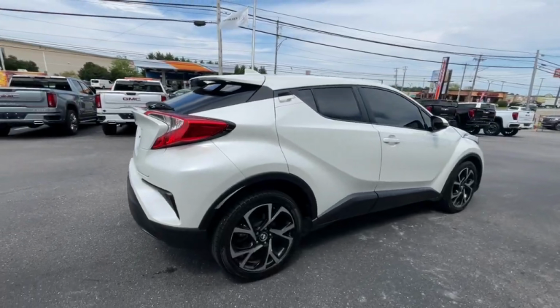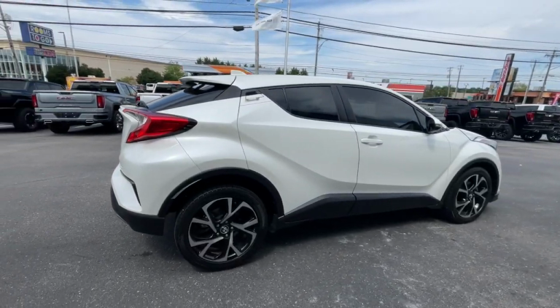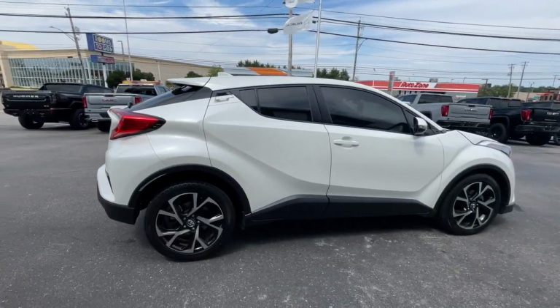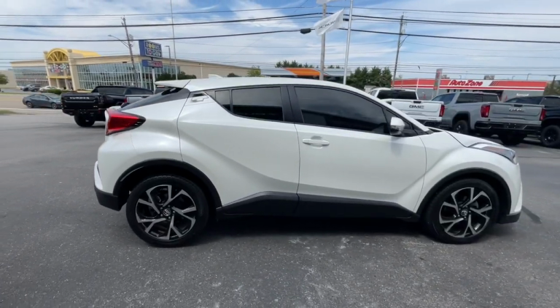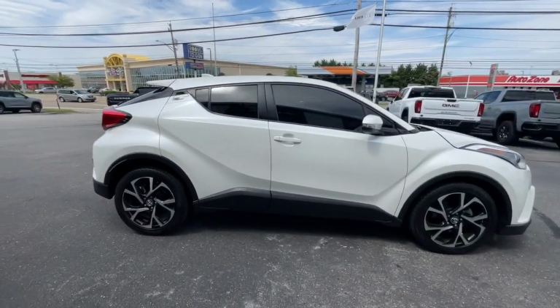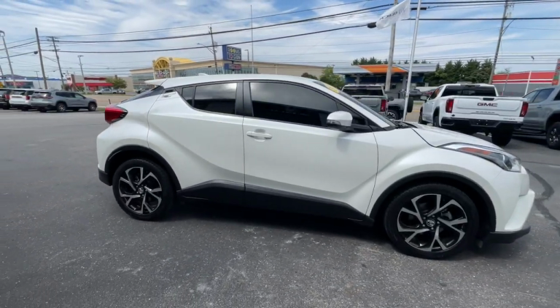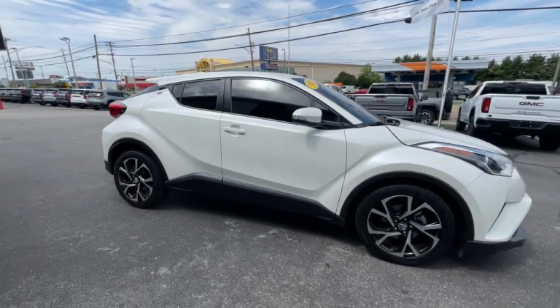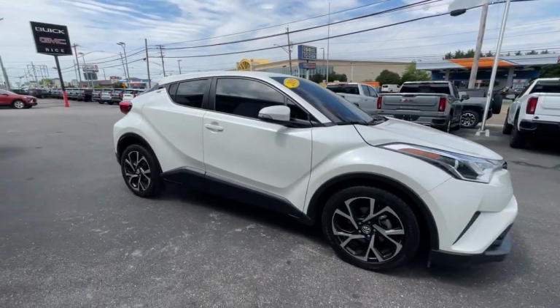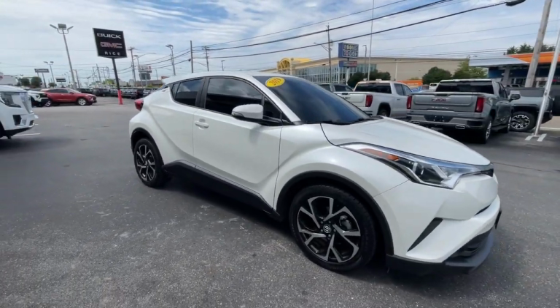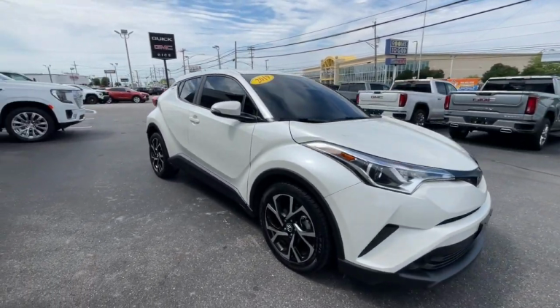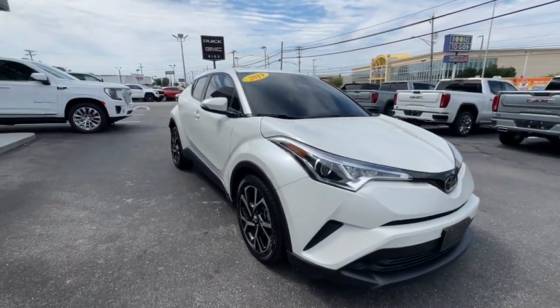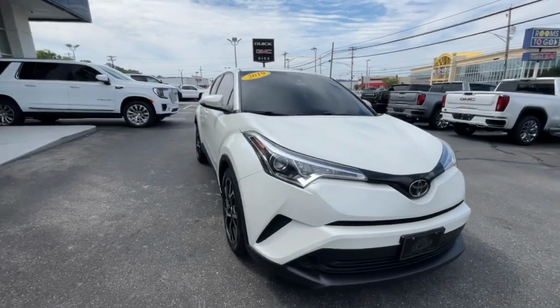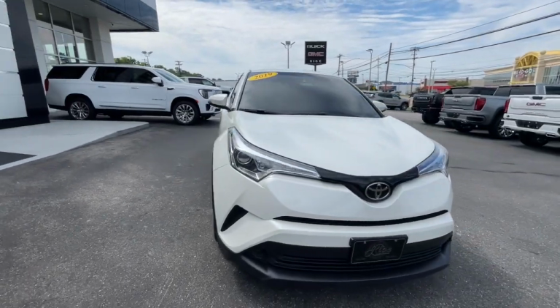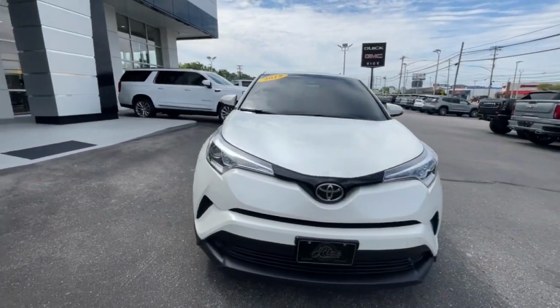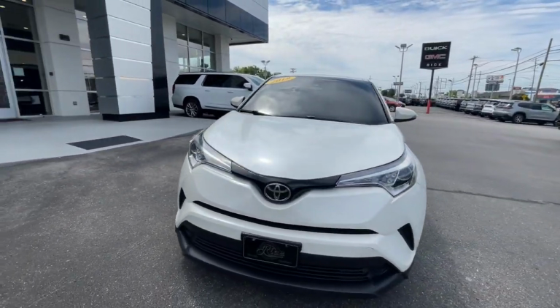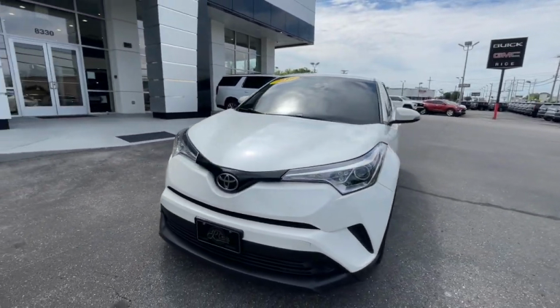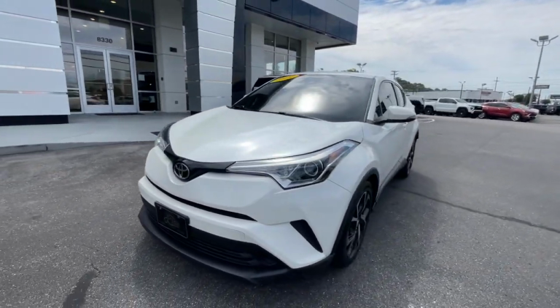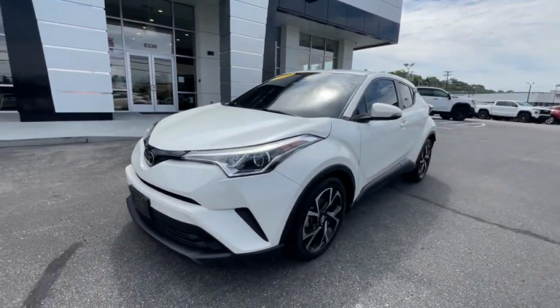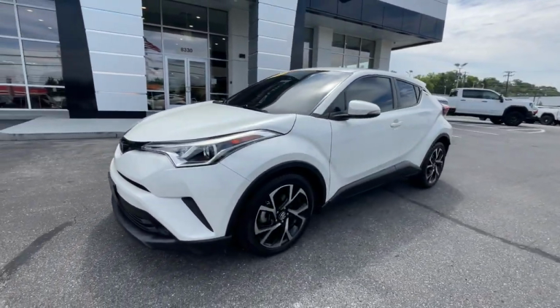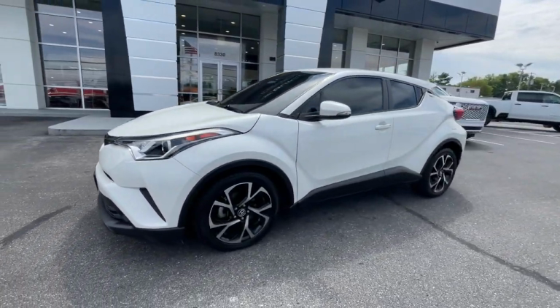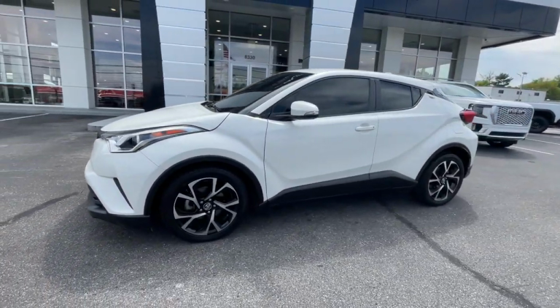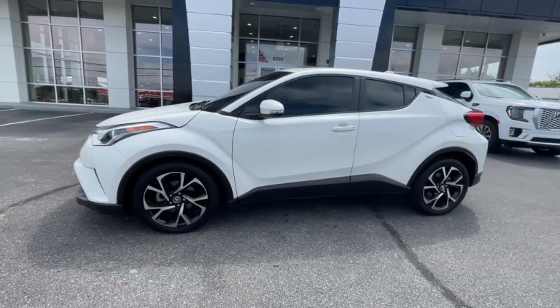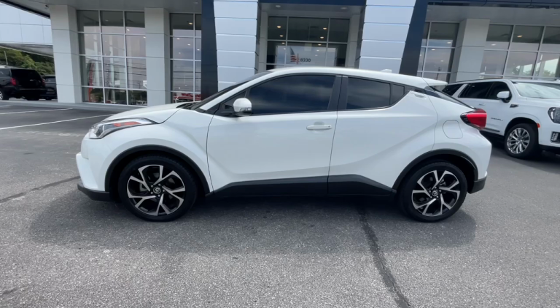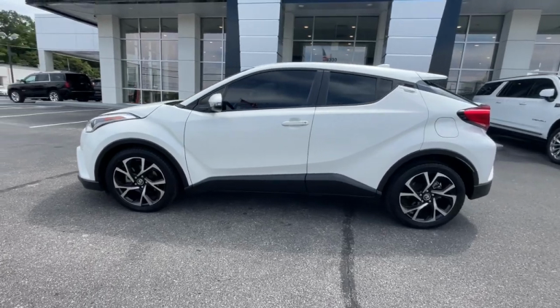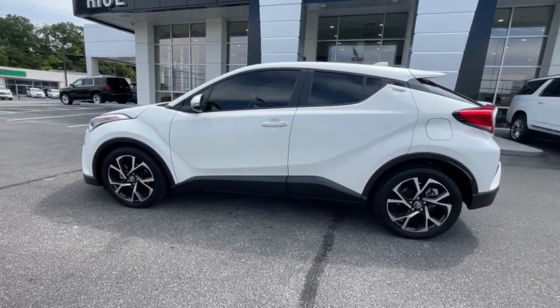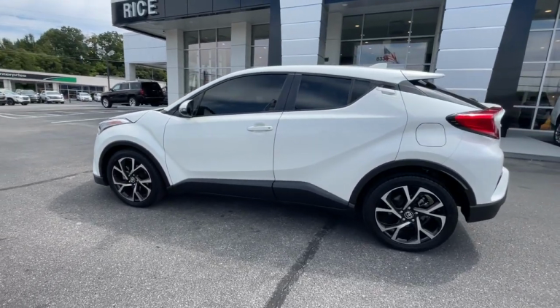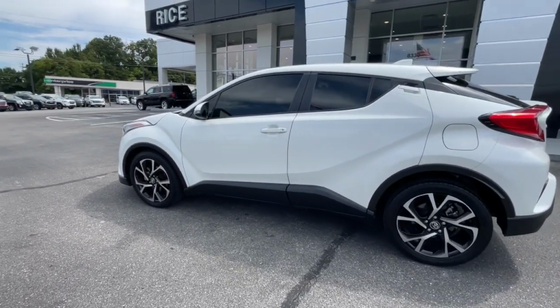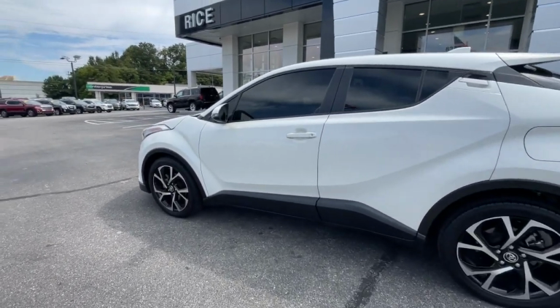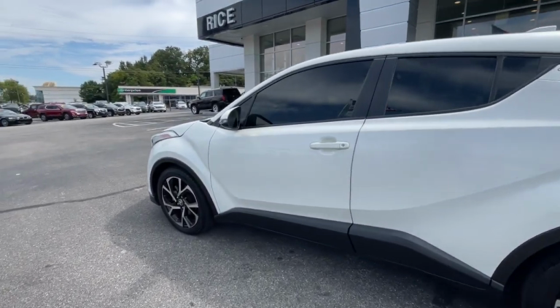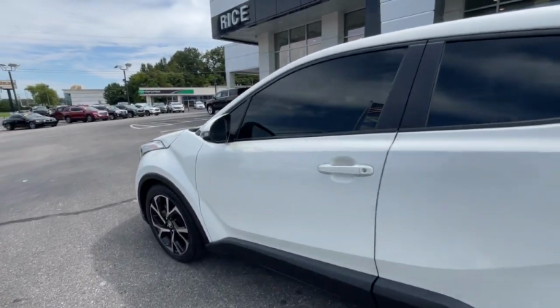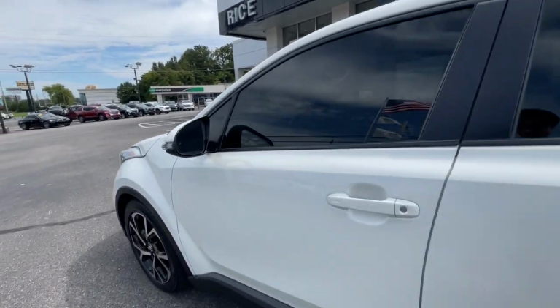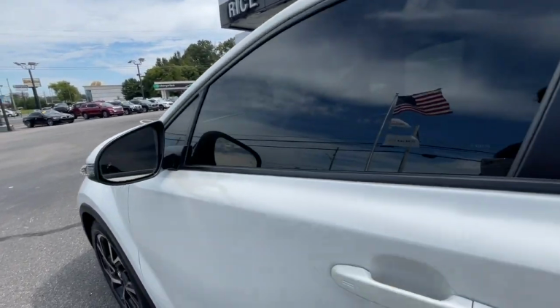Drive dynamically in this C-HR, the small, efficient crossover with standout looks, touchscreen infotainment tech, a flexible interior loaded with creature comforts, and spirited performance. You'll be amazed at its artful blend of style and convenience.